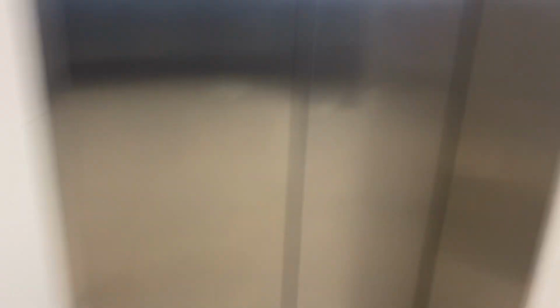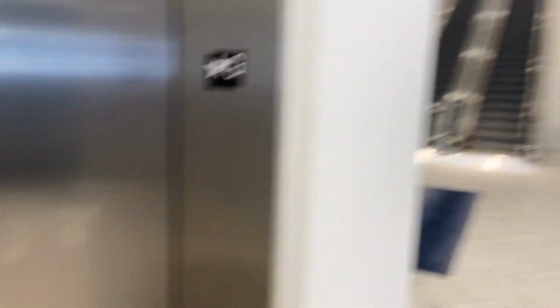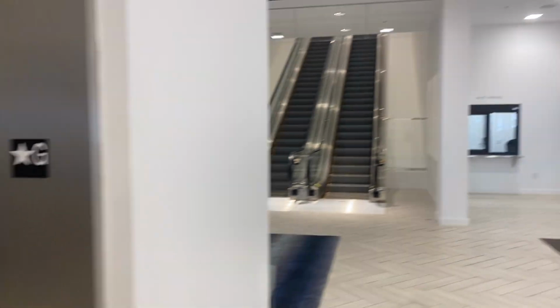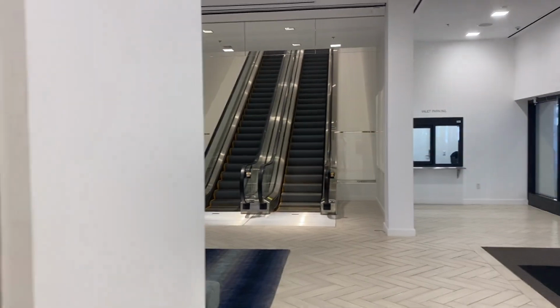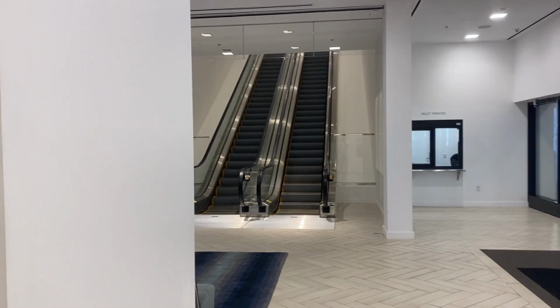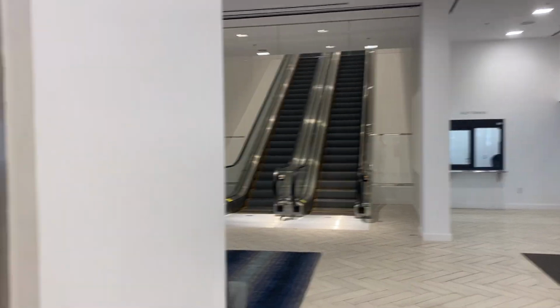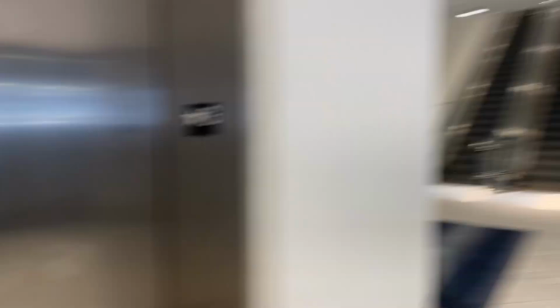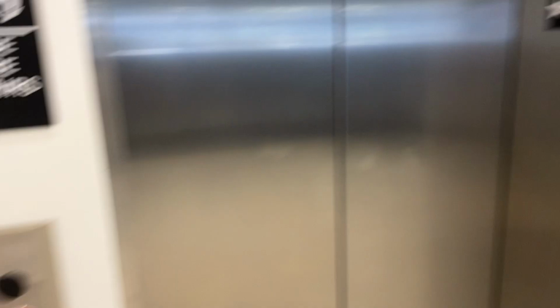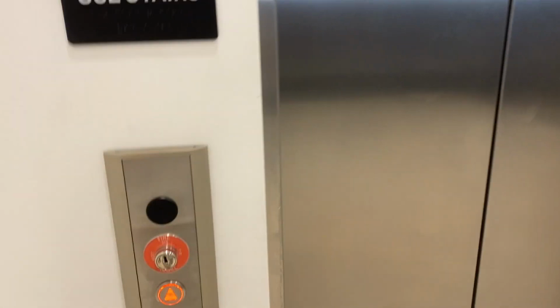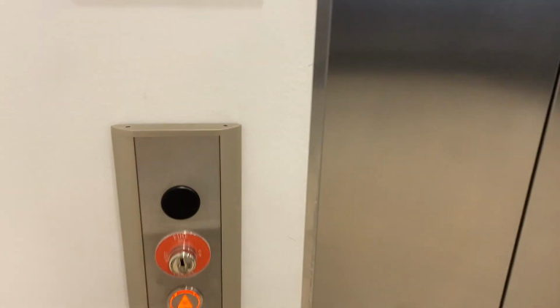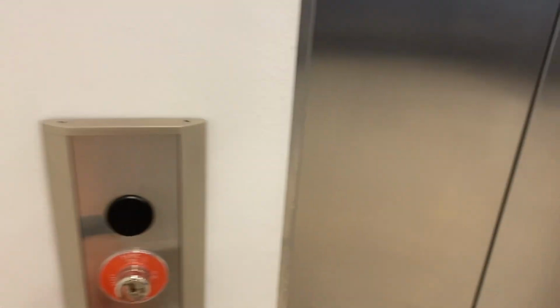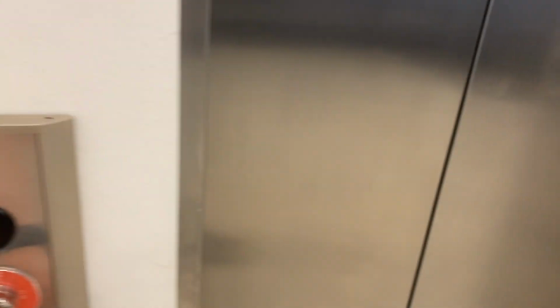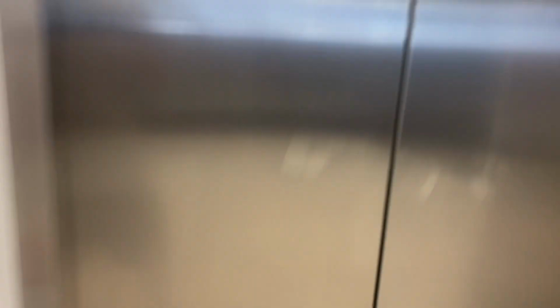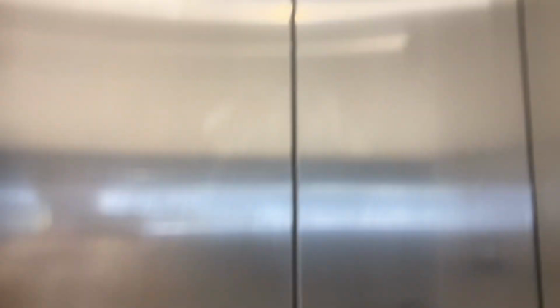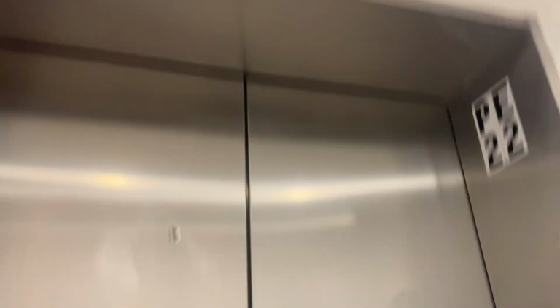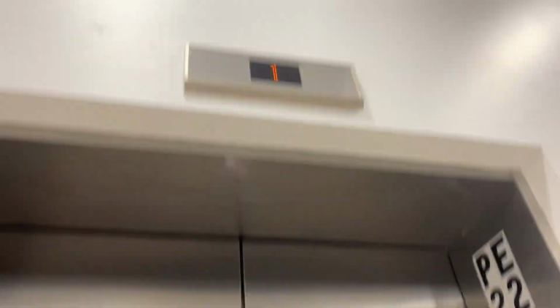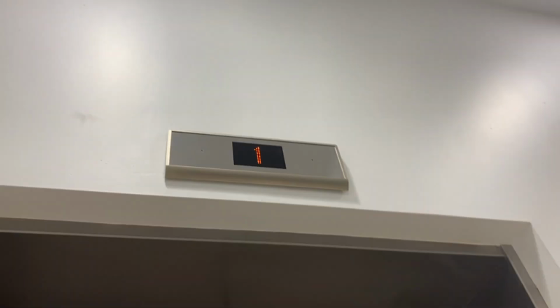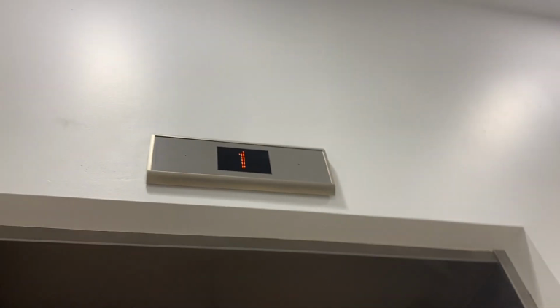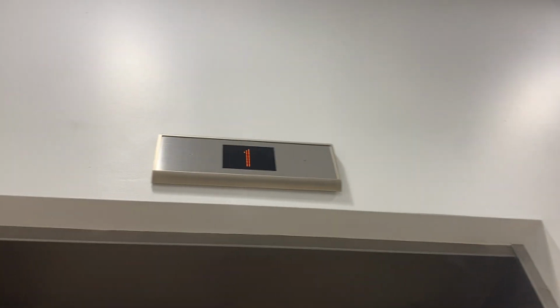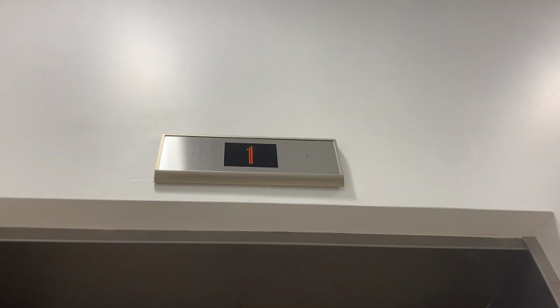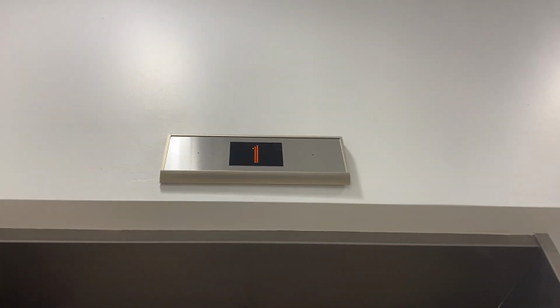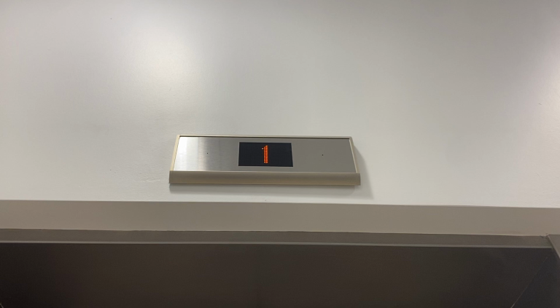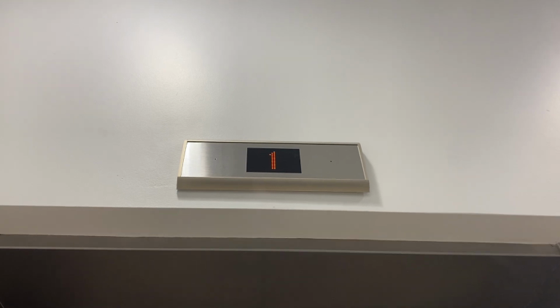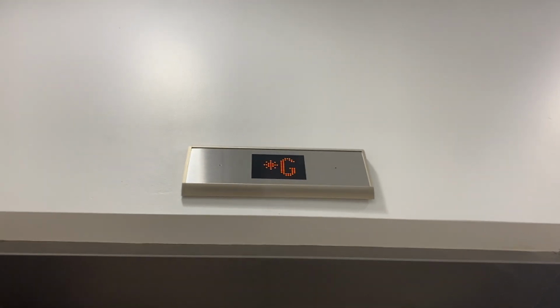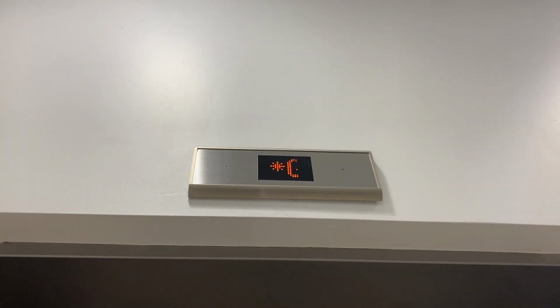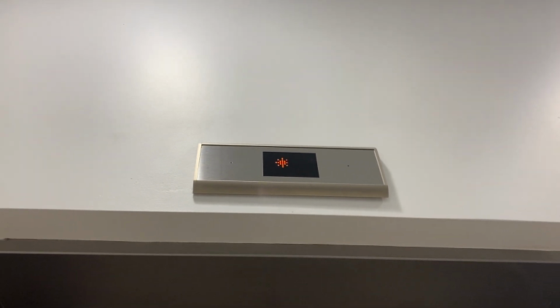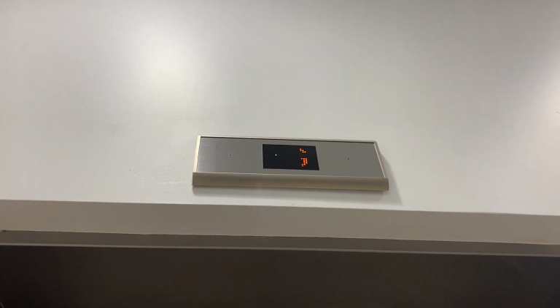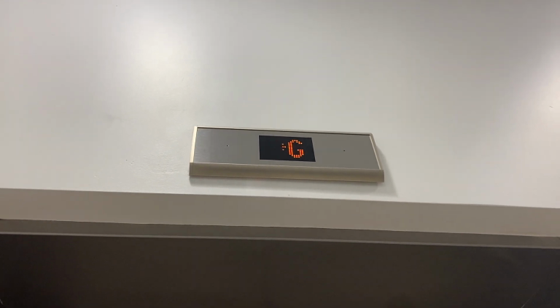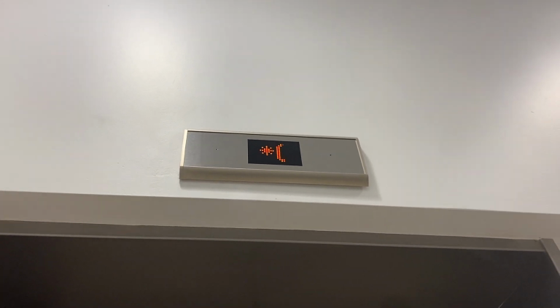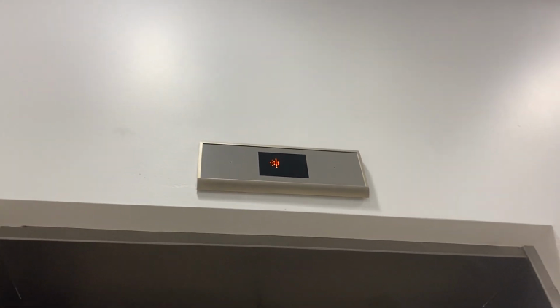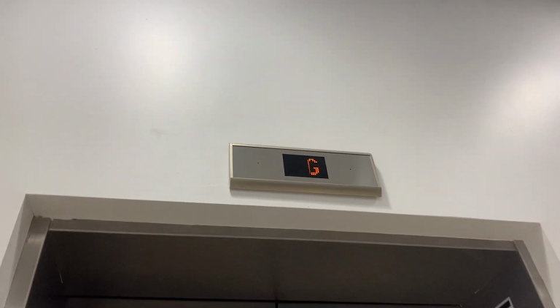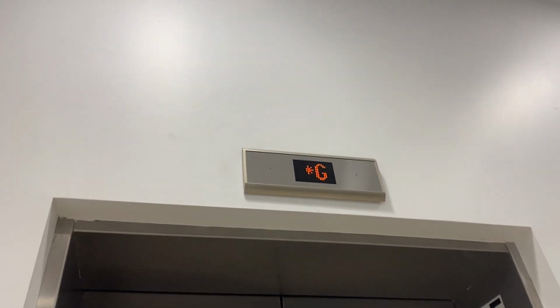So those are the escalators that go up to the store, and then this is the store indicator.